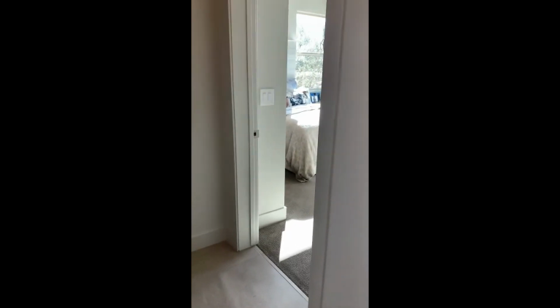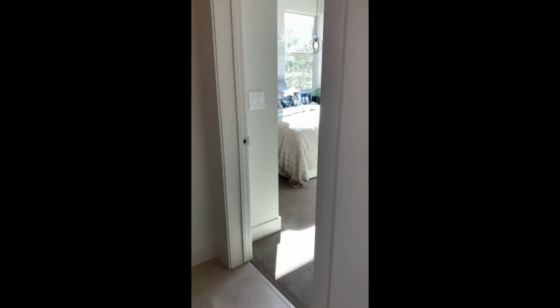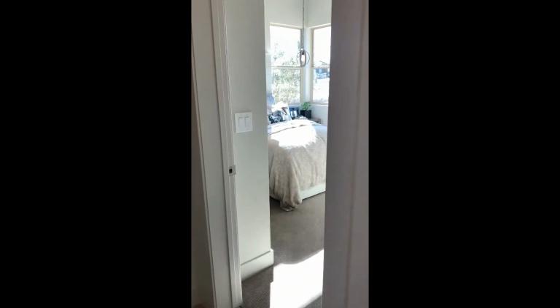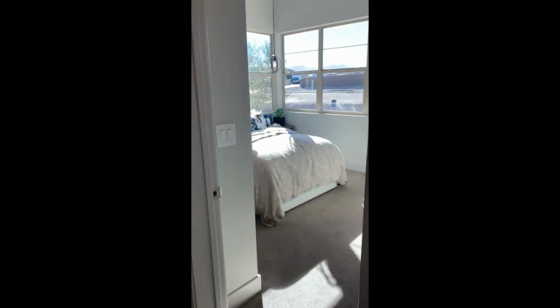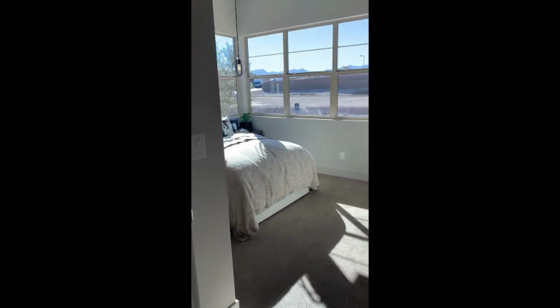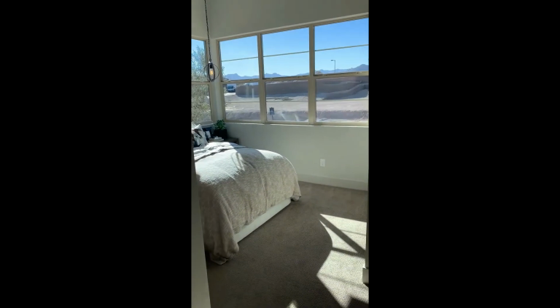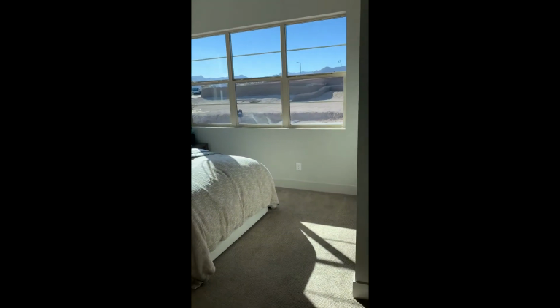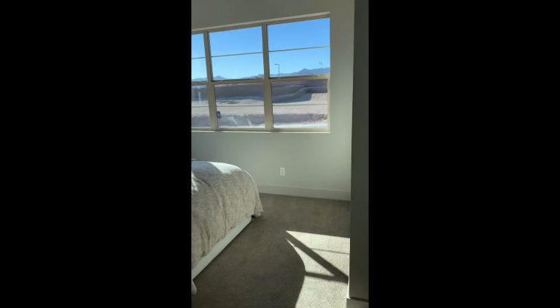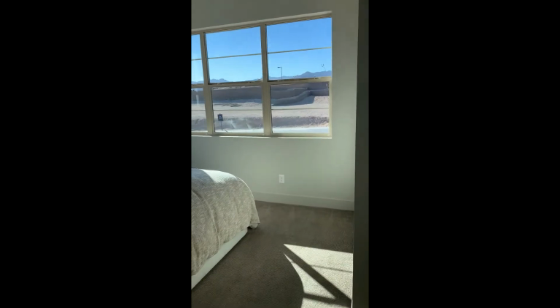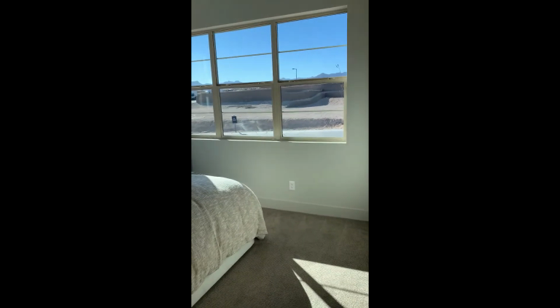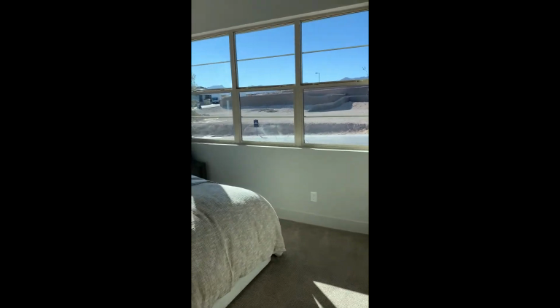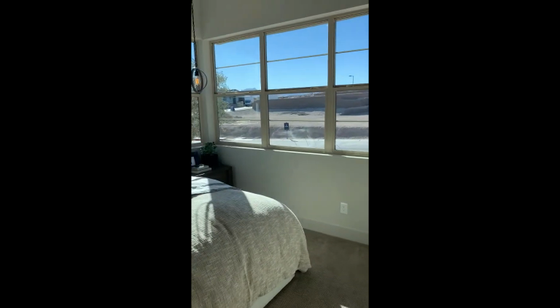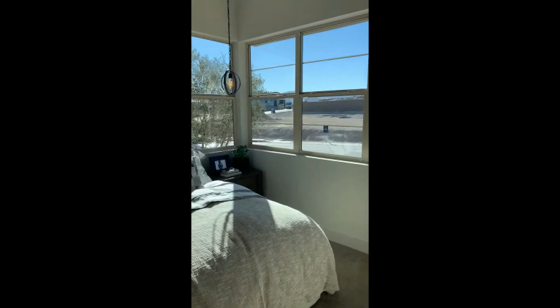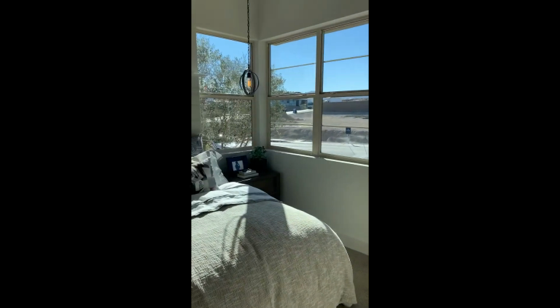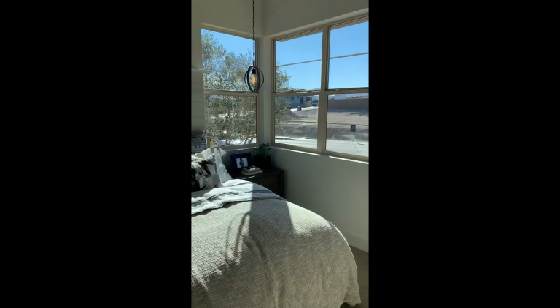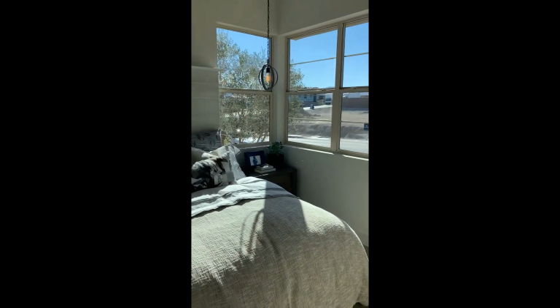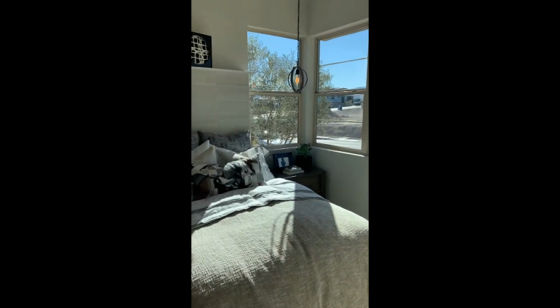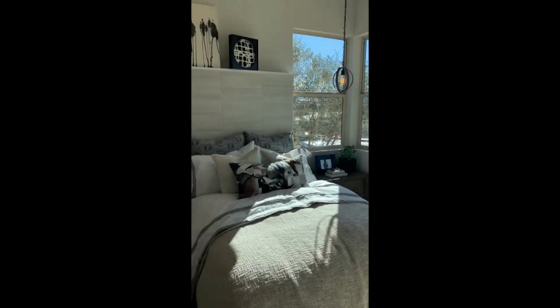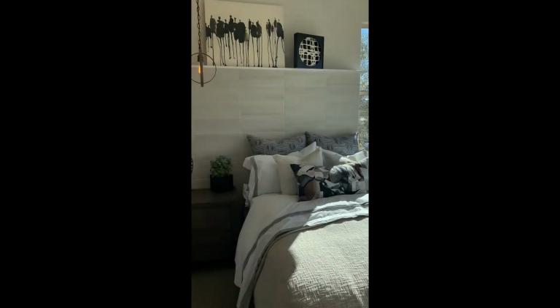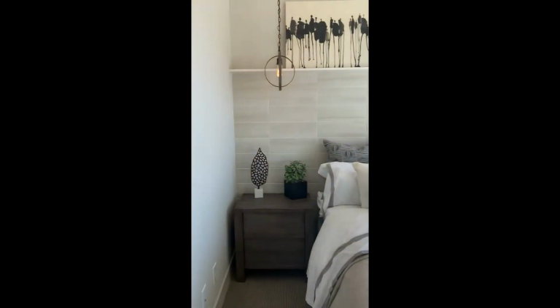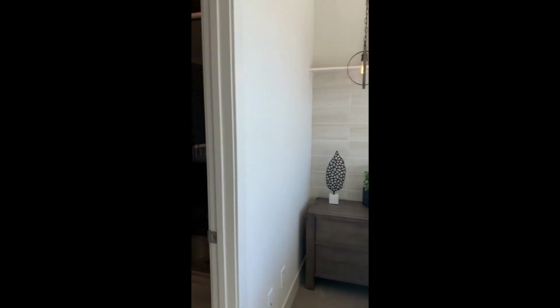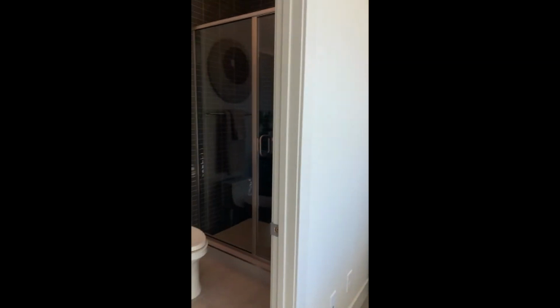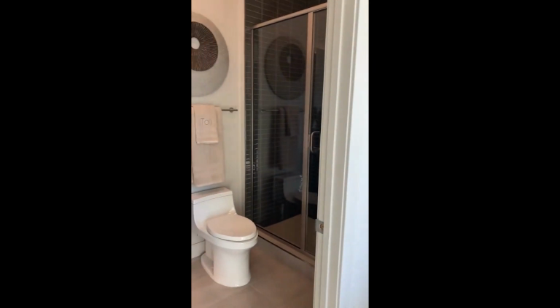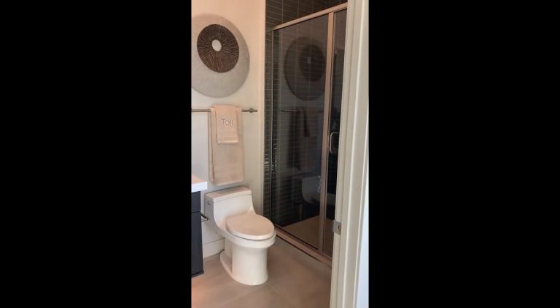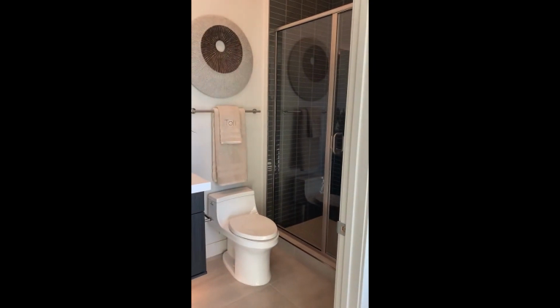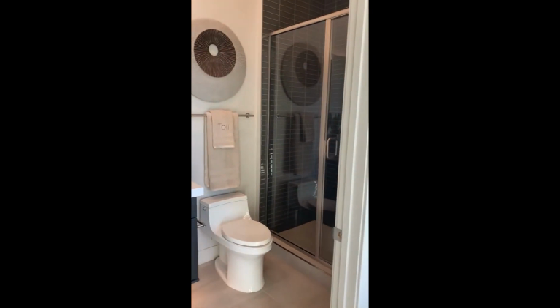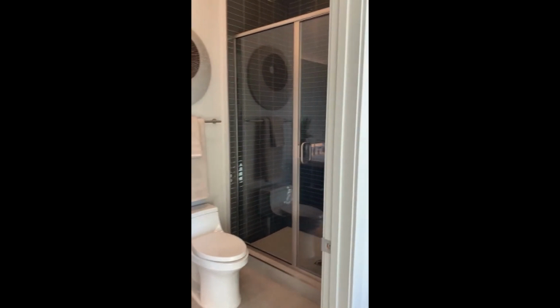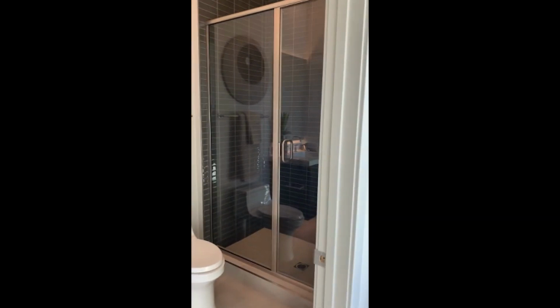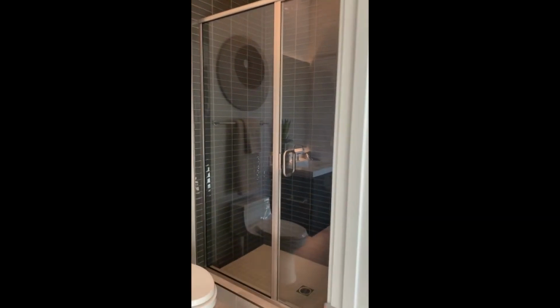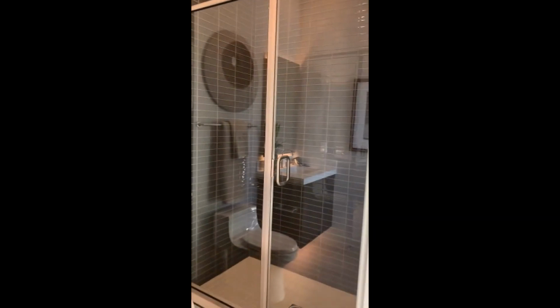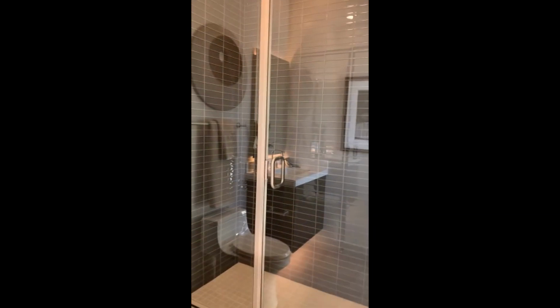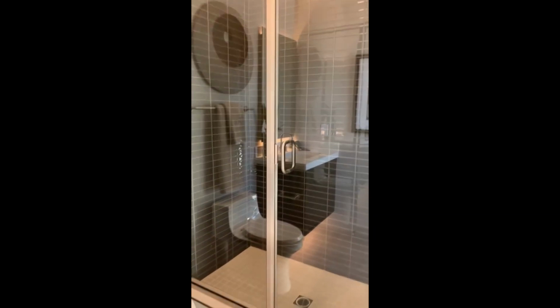Almost forgot — one more ground floor bedroom with corner windows again, with an en suite bathroom. I kind of prefer the walk-in shower — what do you like?